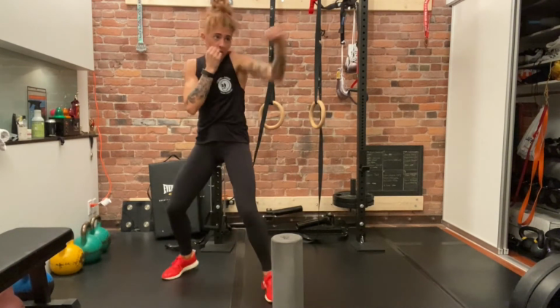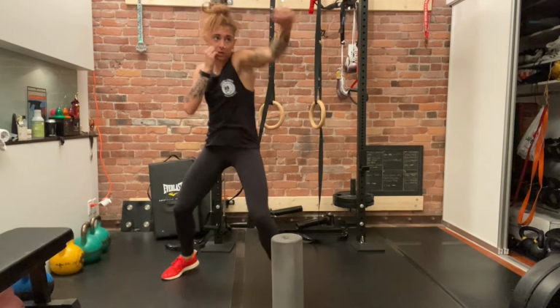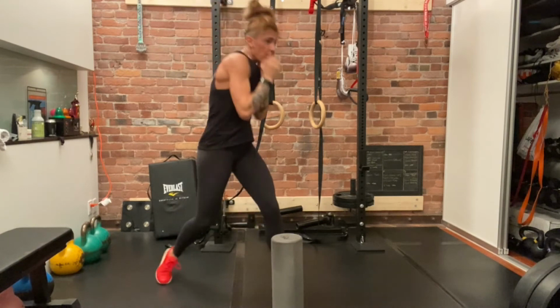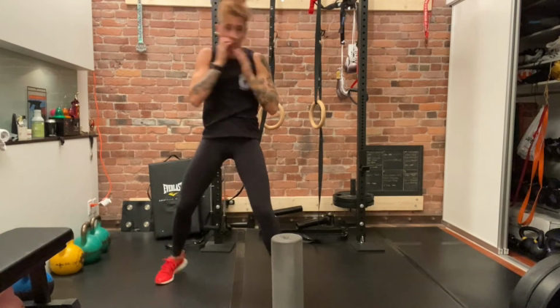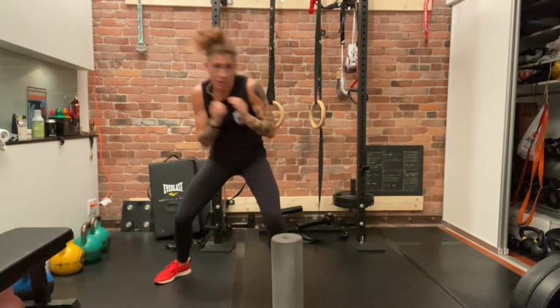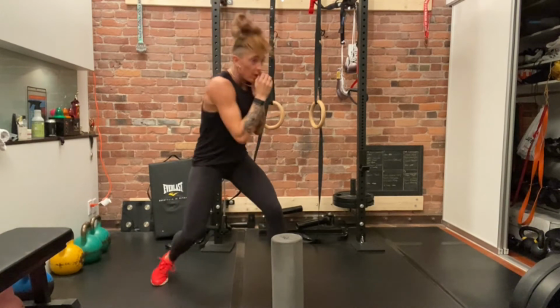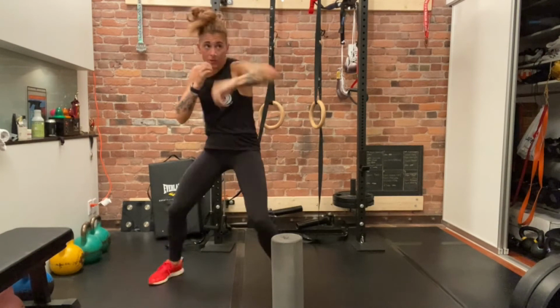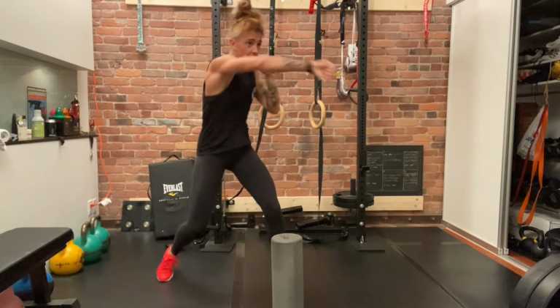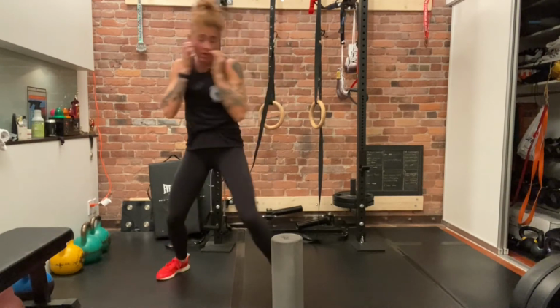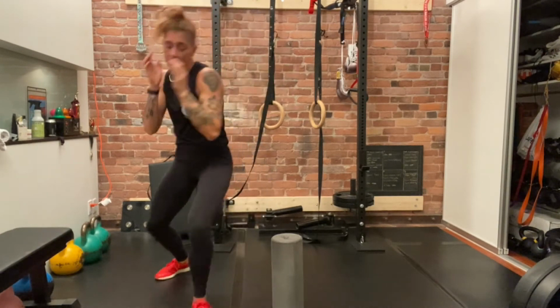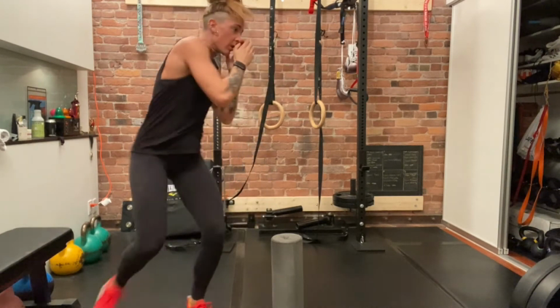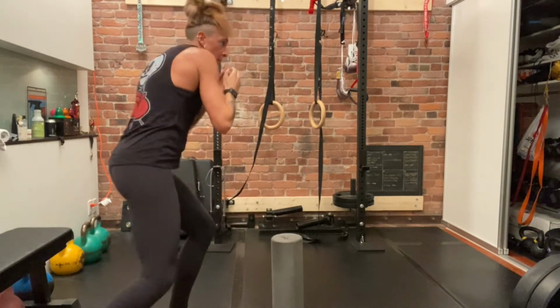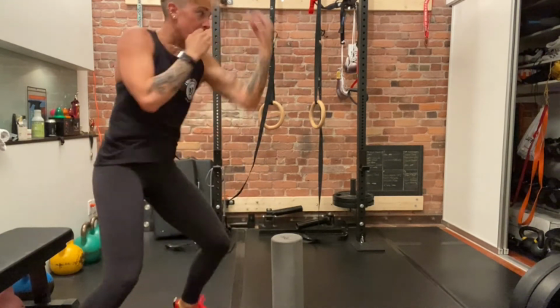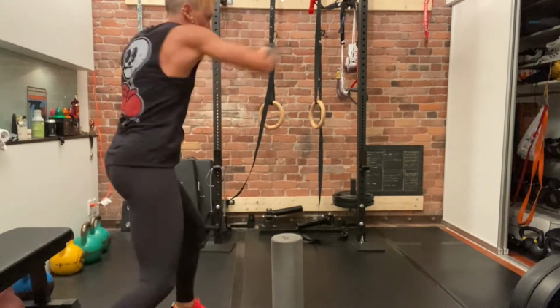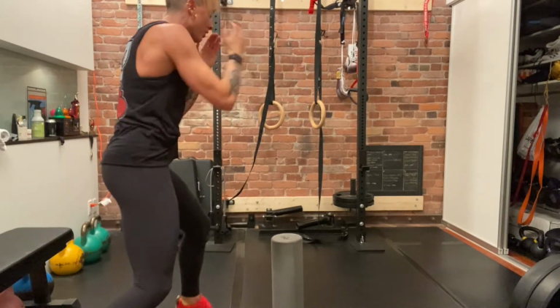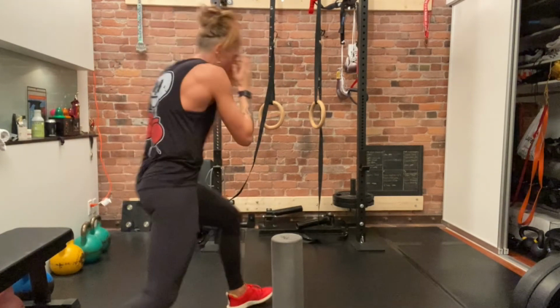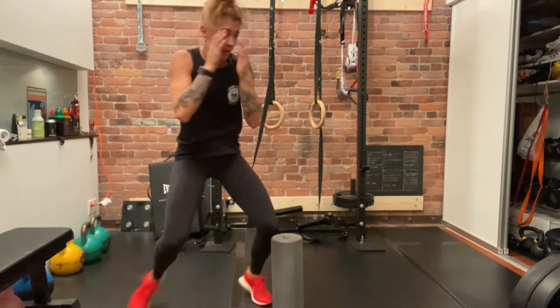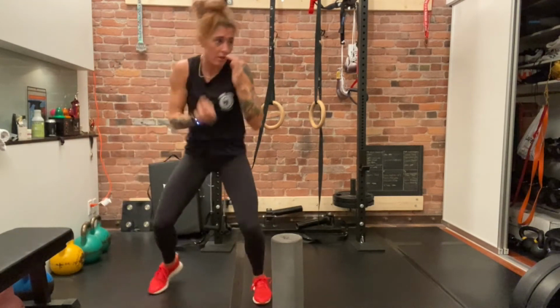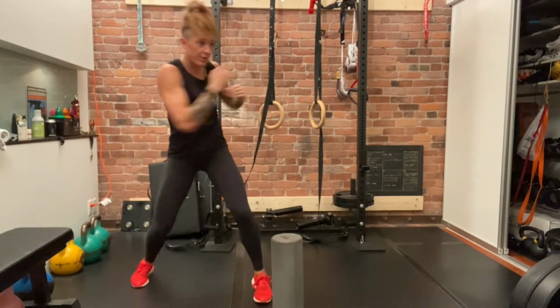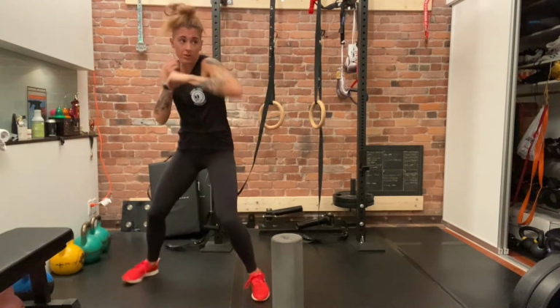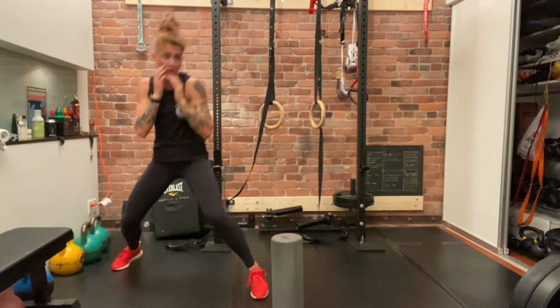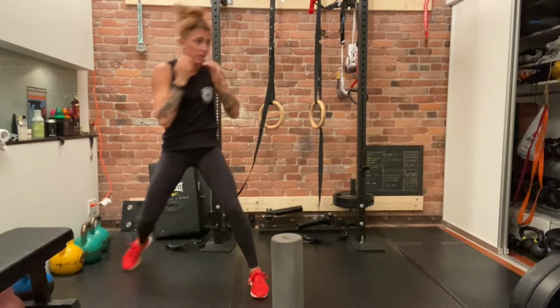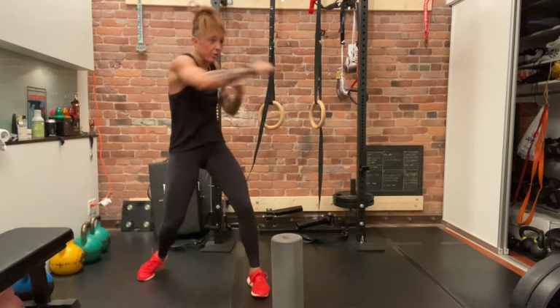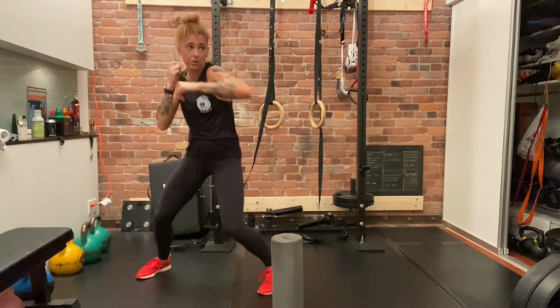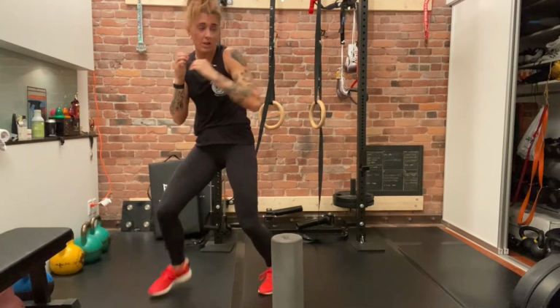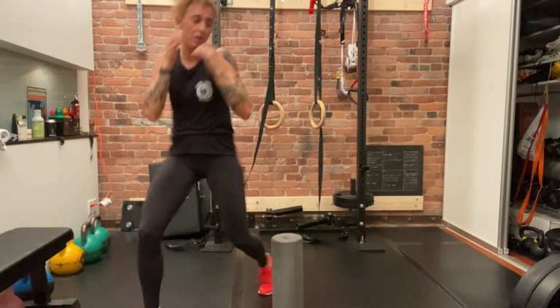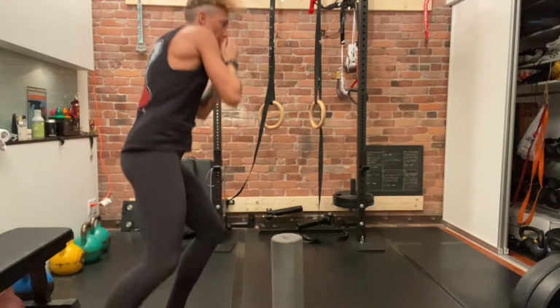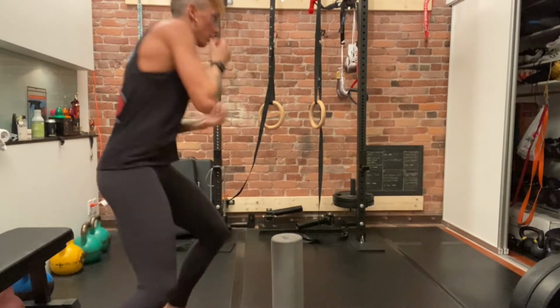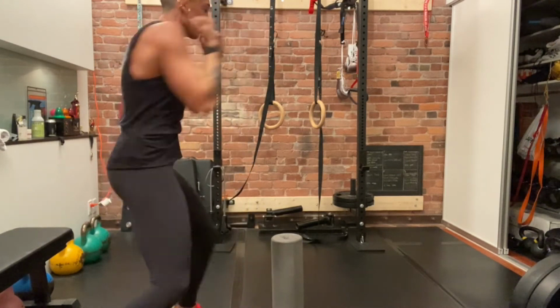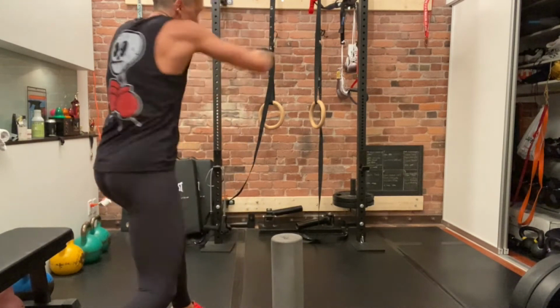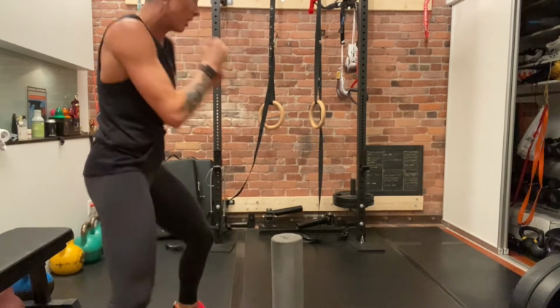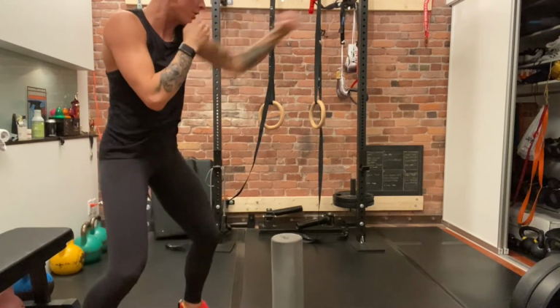Double jab, slip-slip roll, counter. B step, counter. A step, counter. Pull, counter. C step, counter.